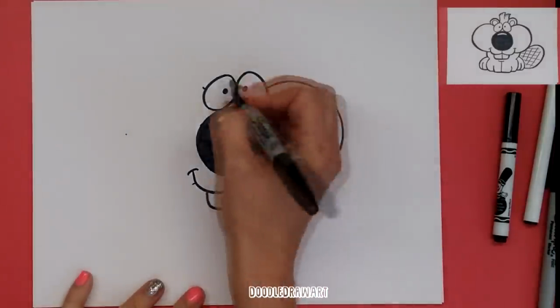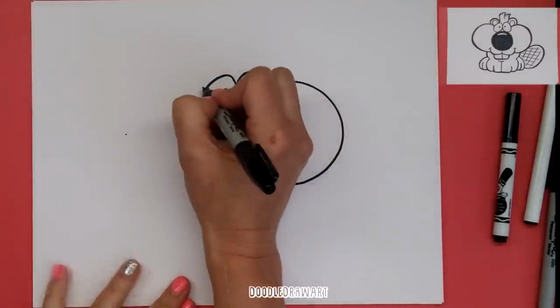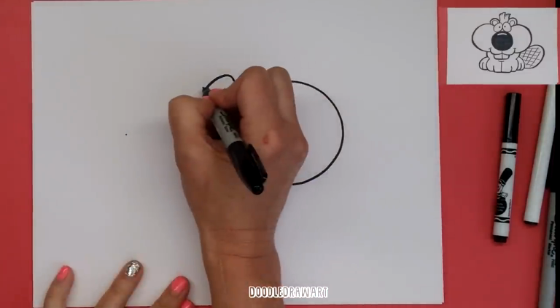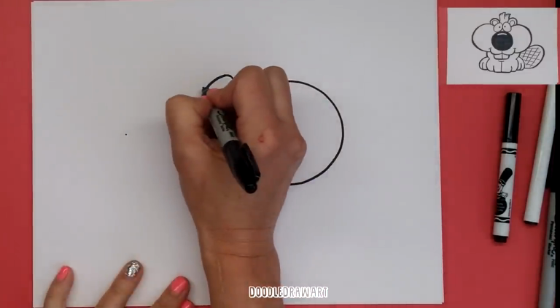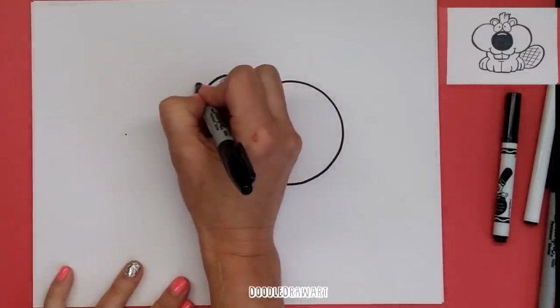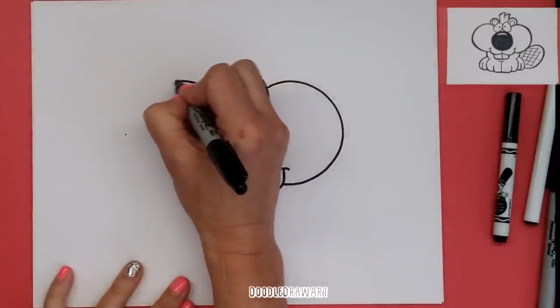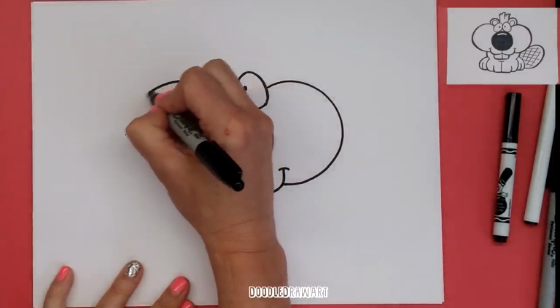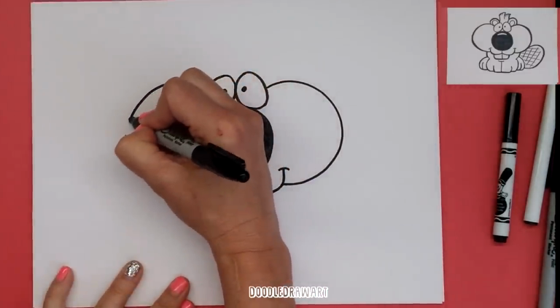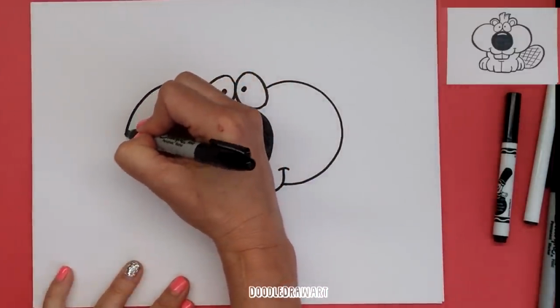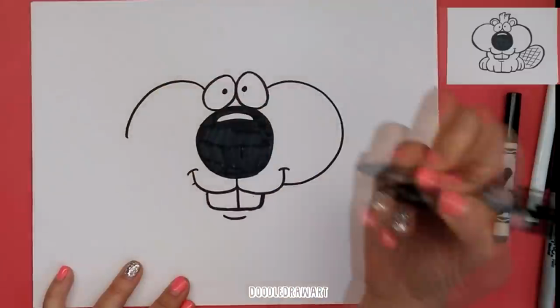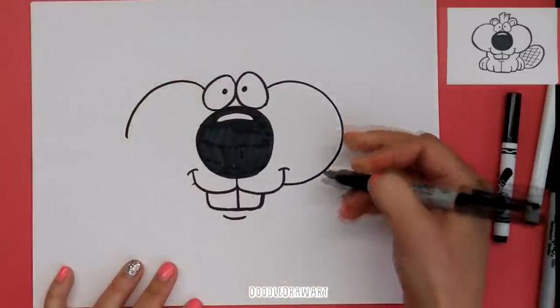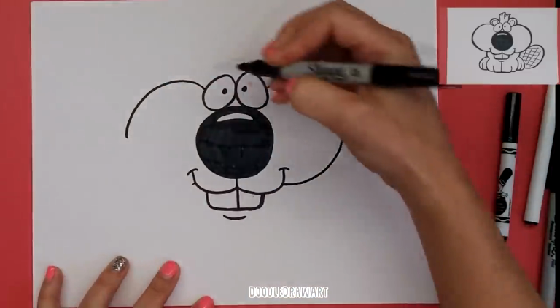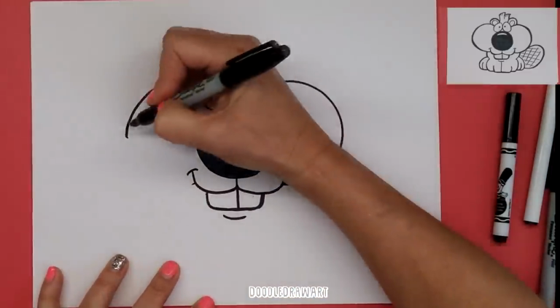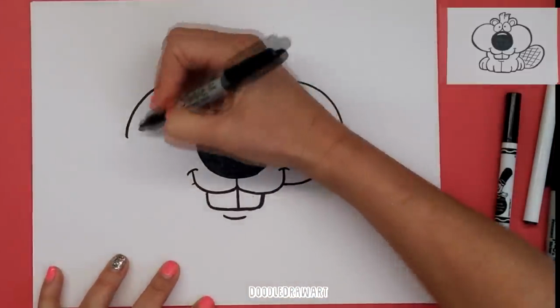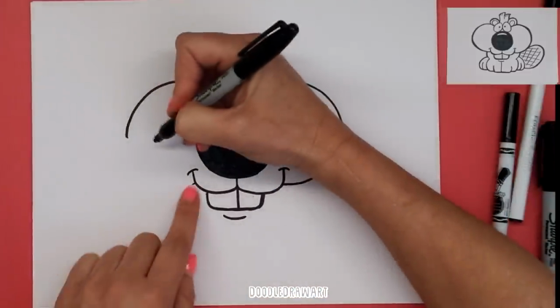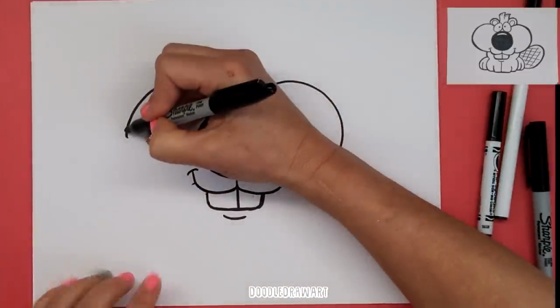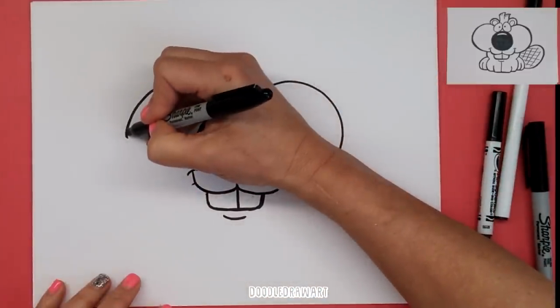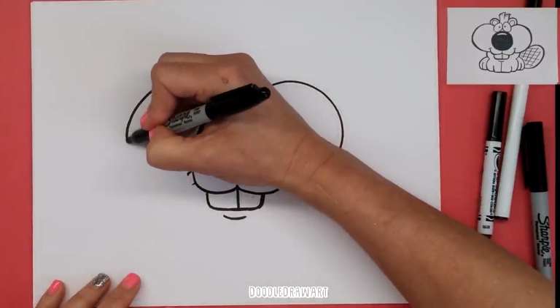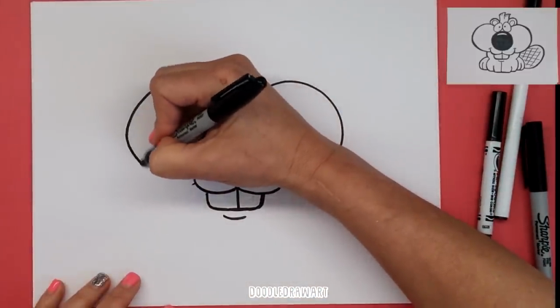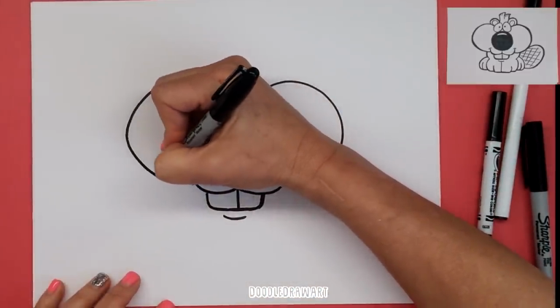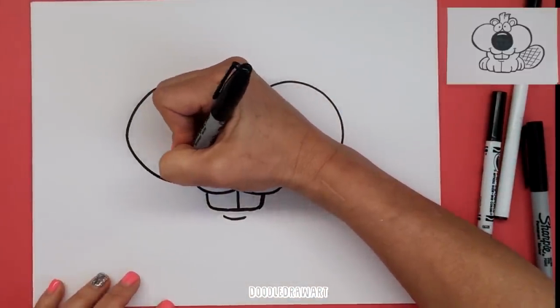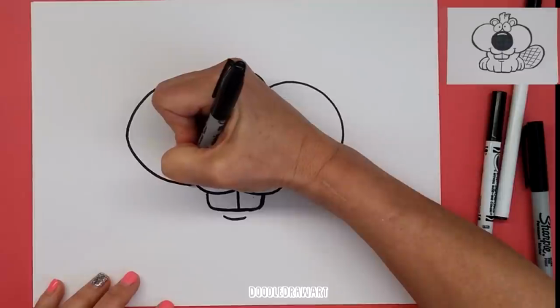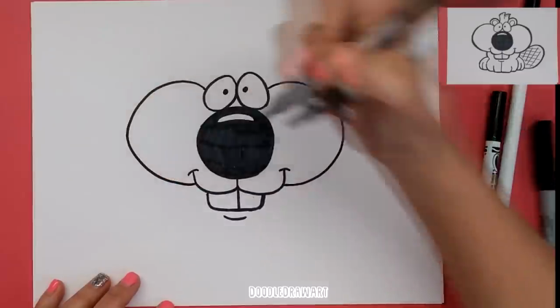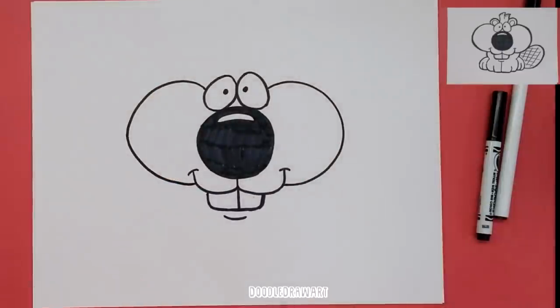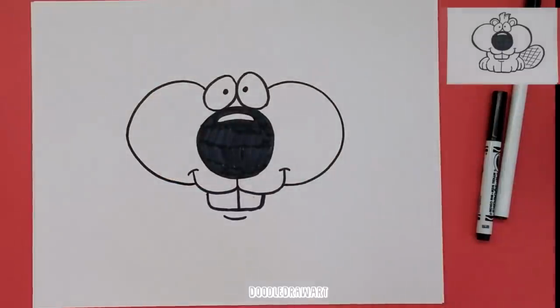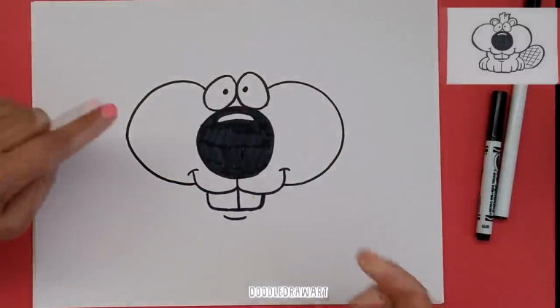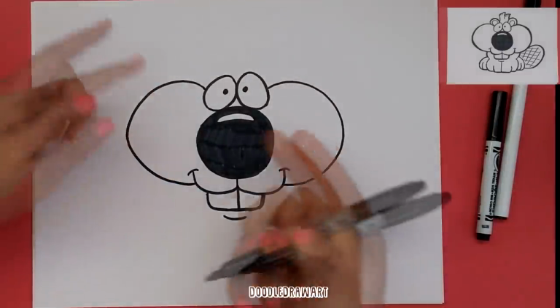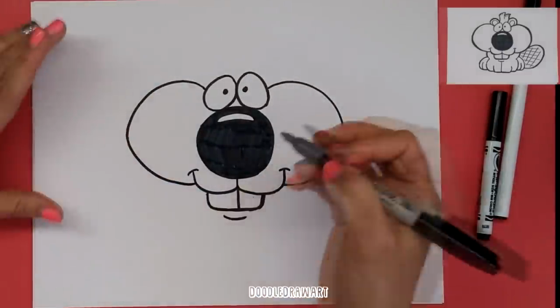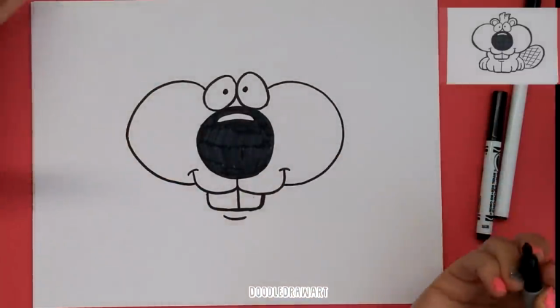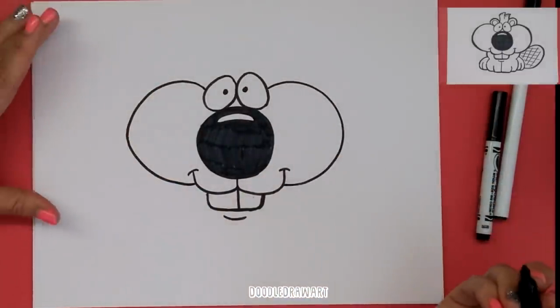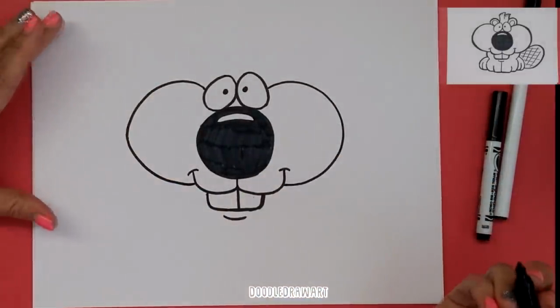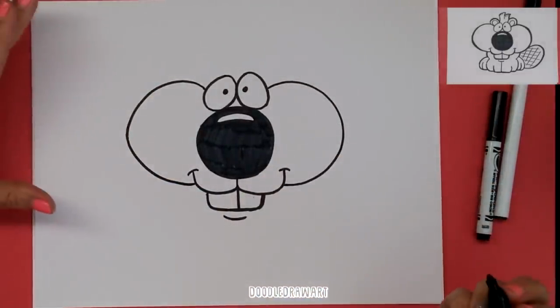This is always hard to do, especially when your hand is covering up the part you already drew — you have to try to remember what it looks like and hit all your marks. Make it as balanced as you can on both sides. They're not quite the same but that's okay. Pretty close.